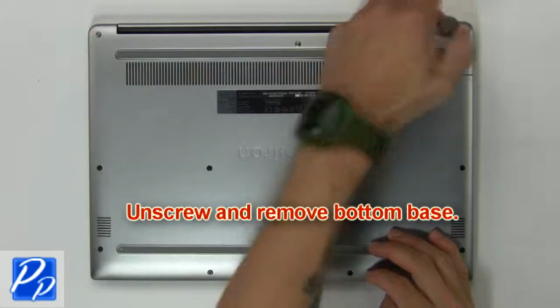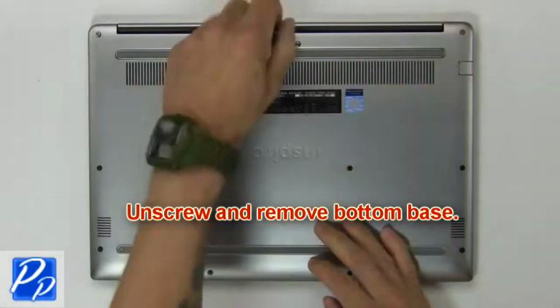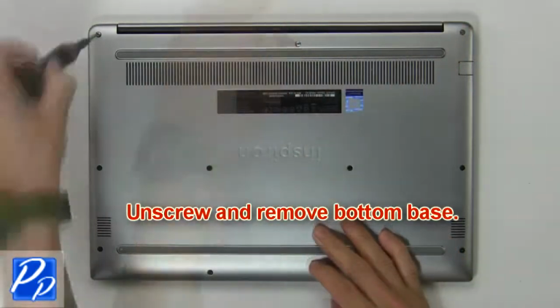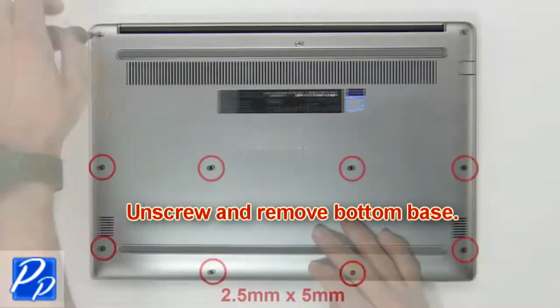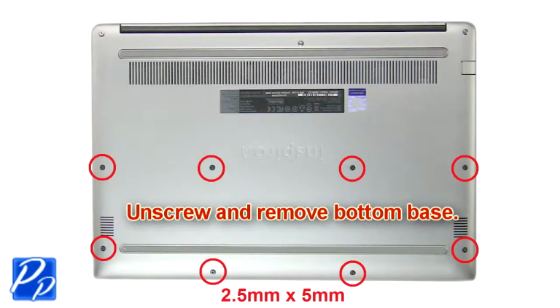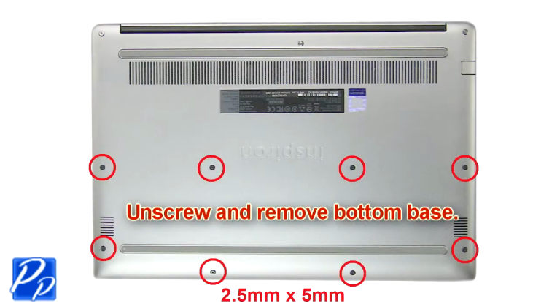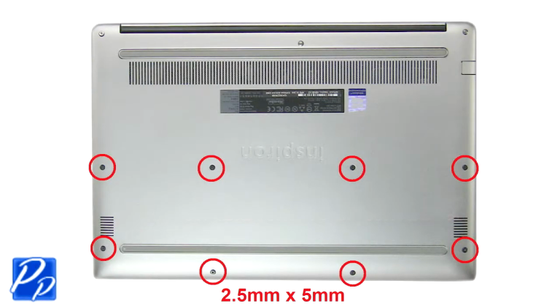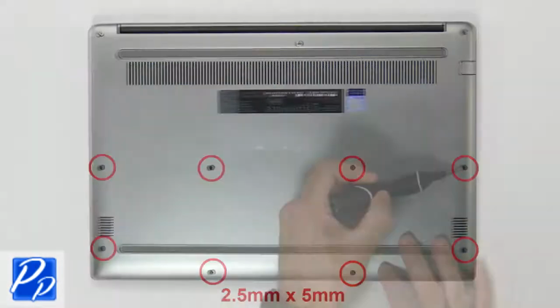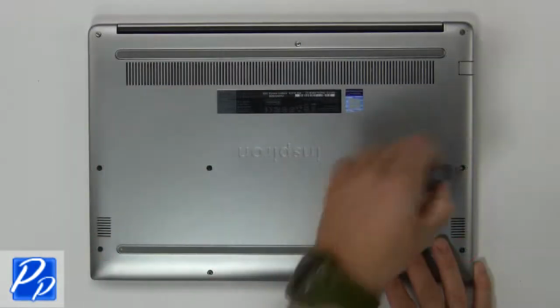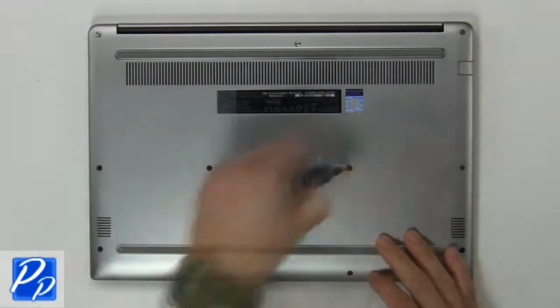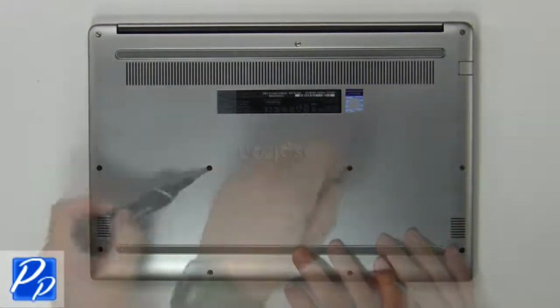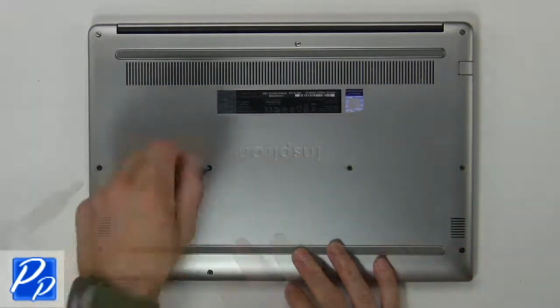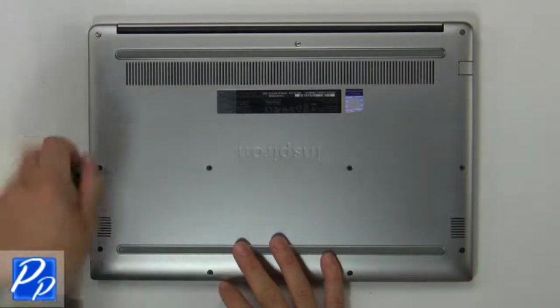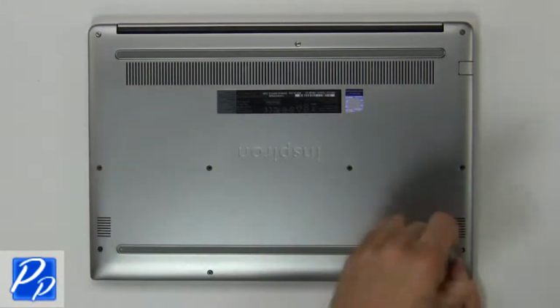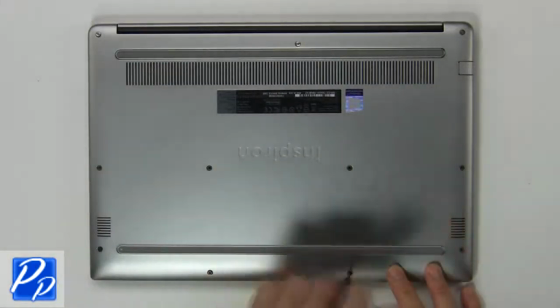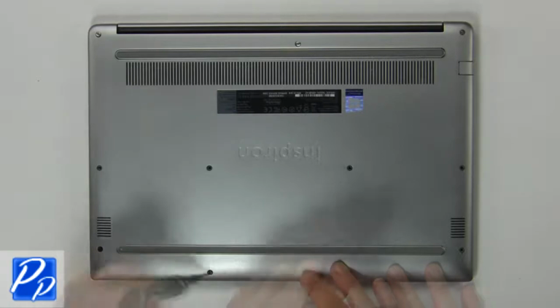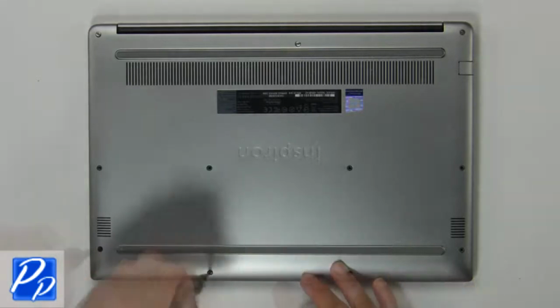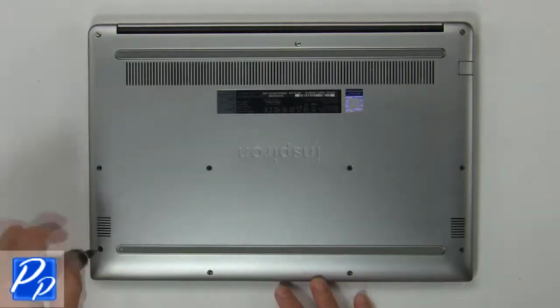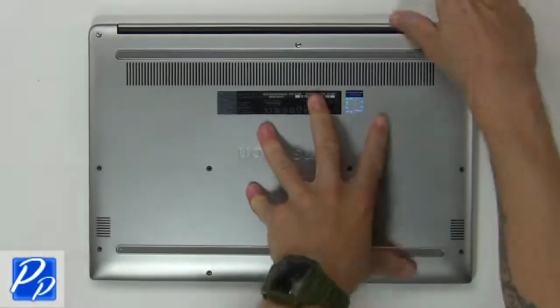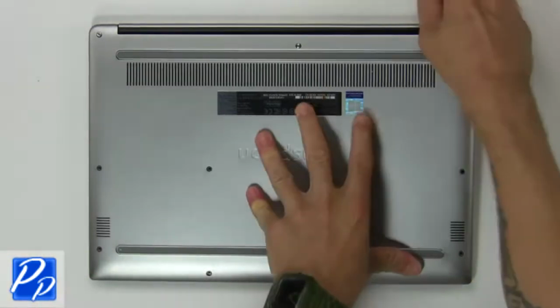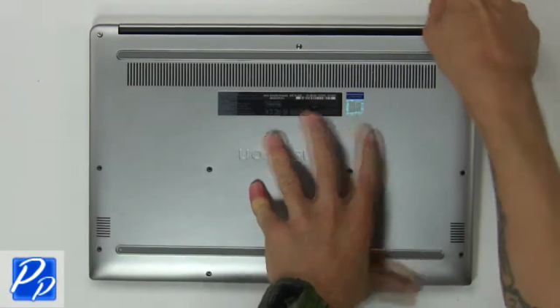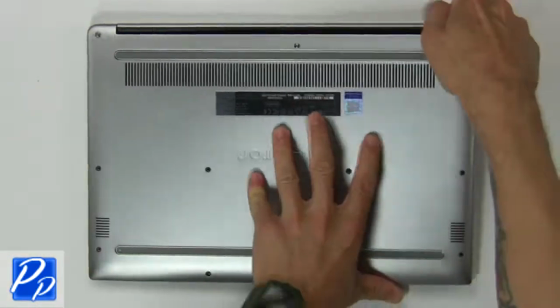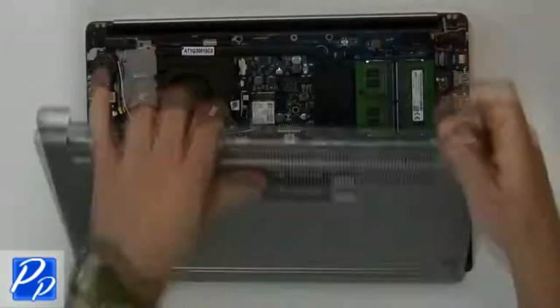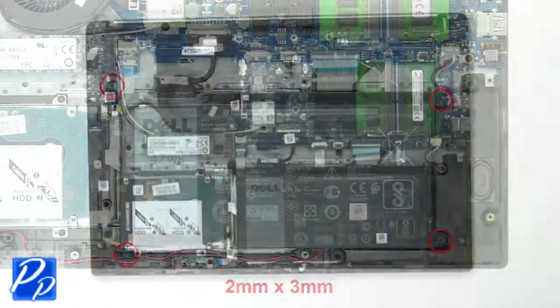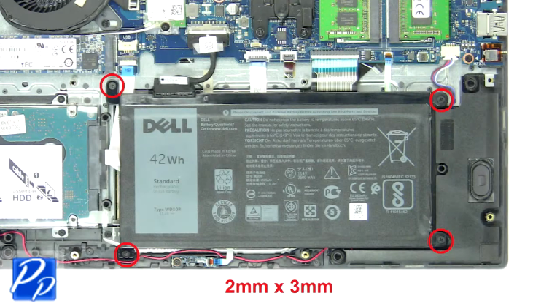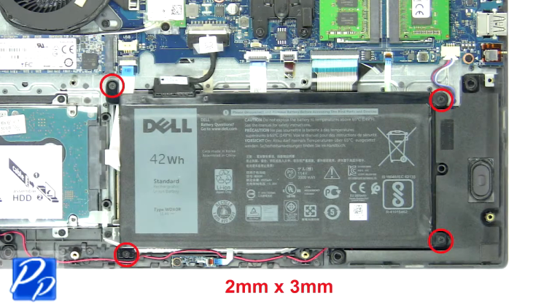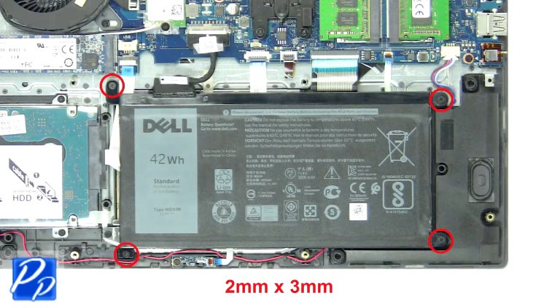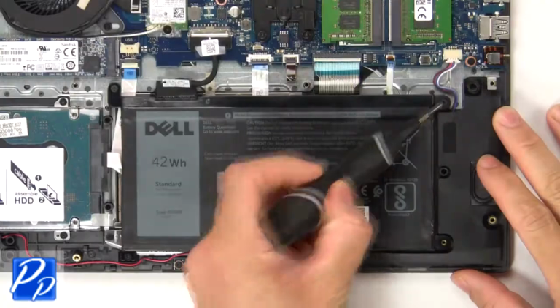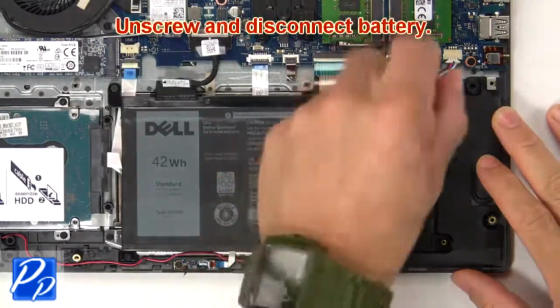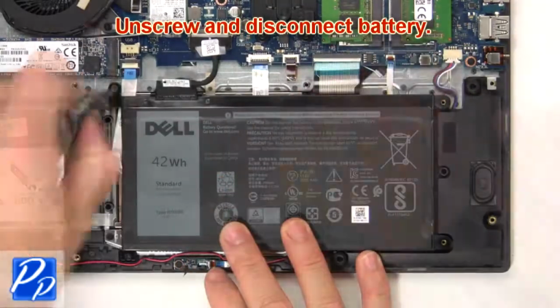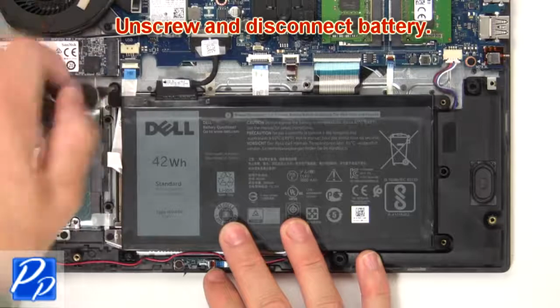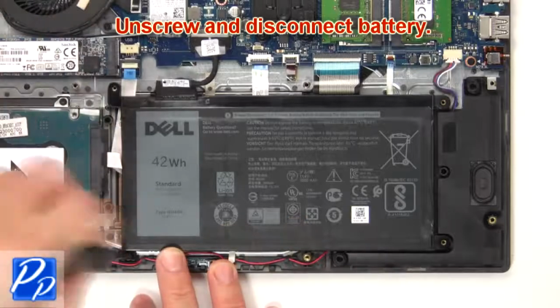First unscrew, then remove the bottom base. Then unscrew and remove the battery.